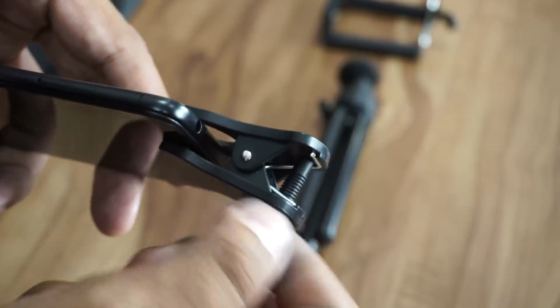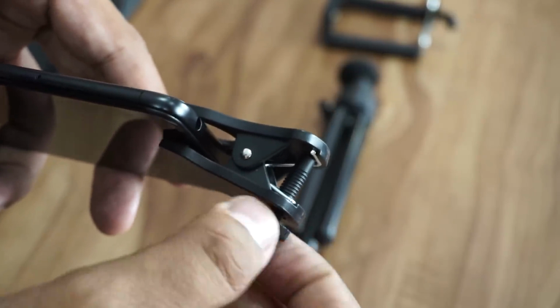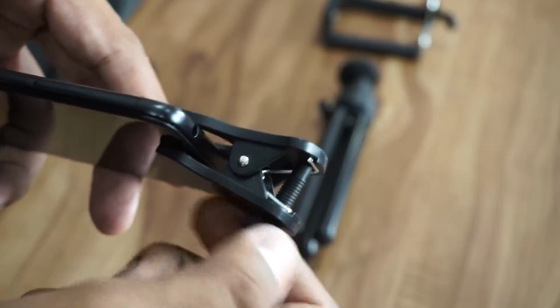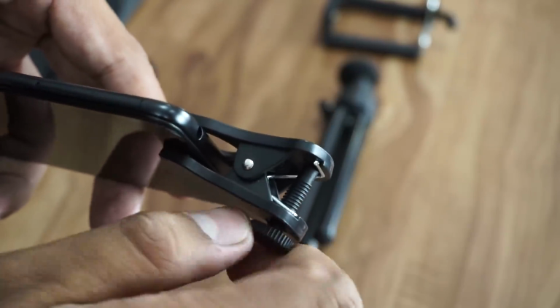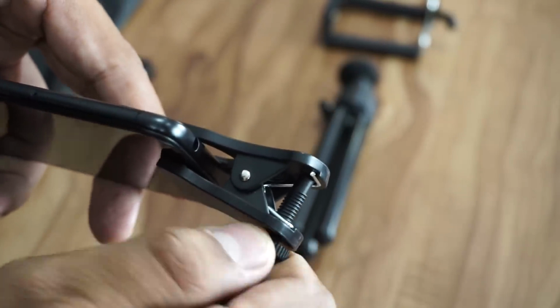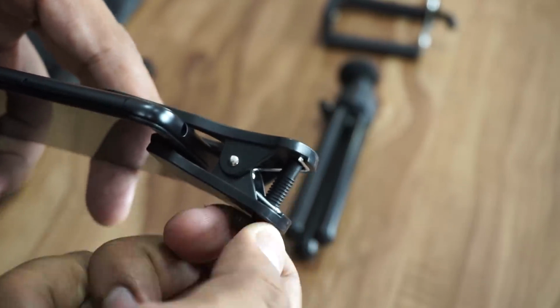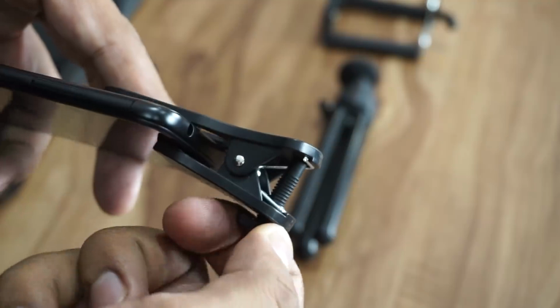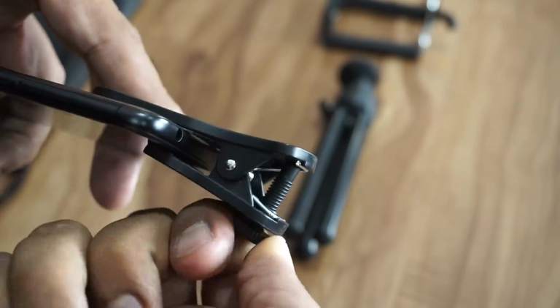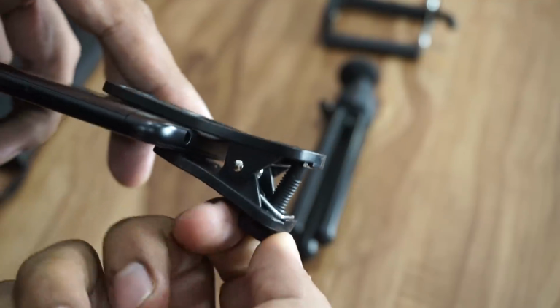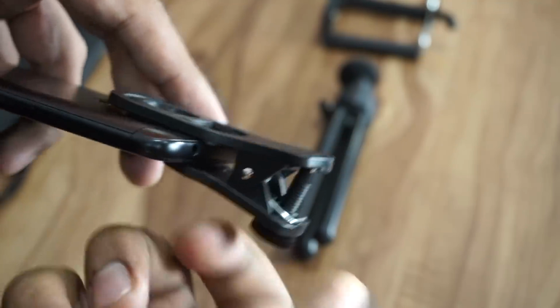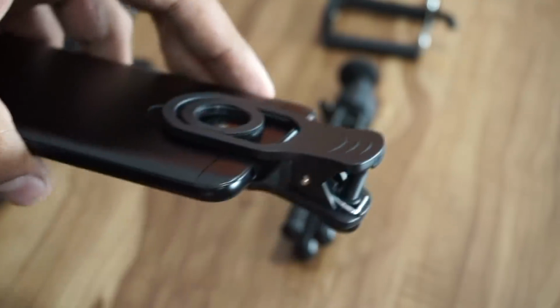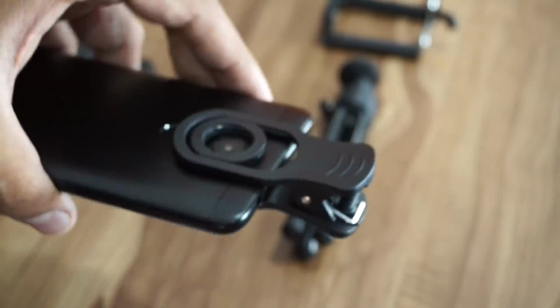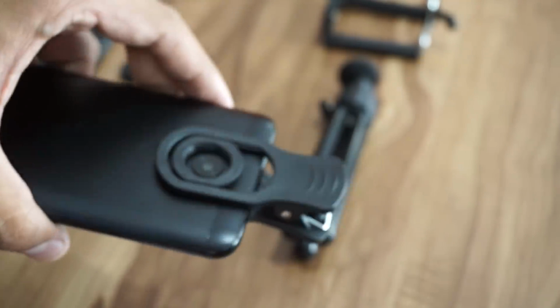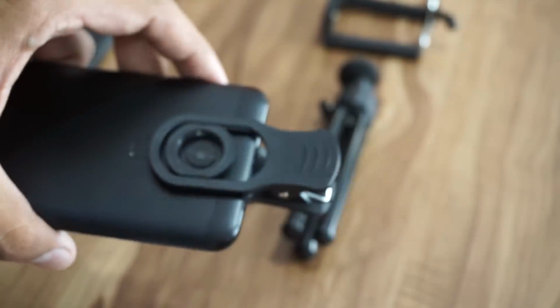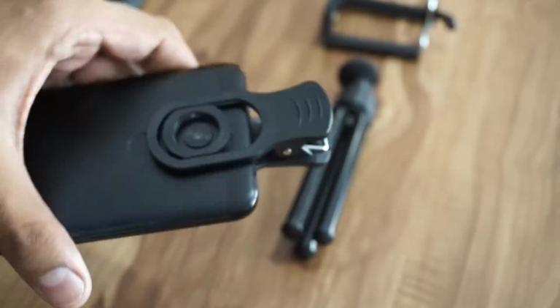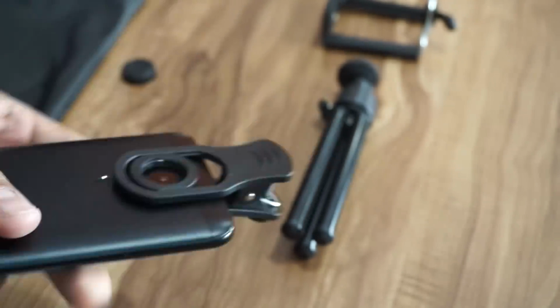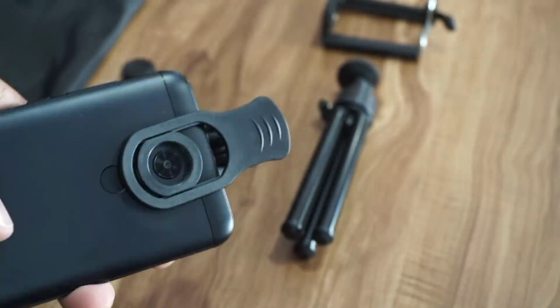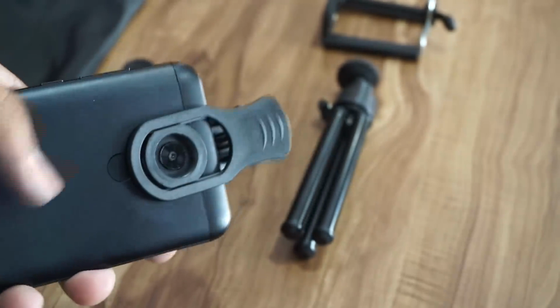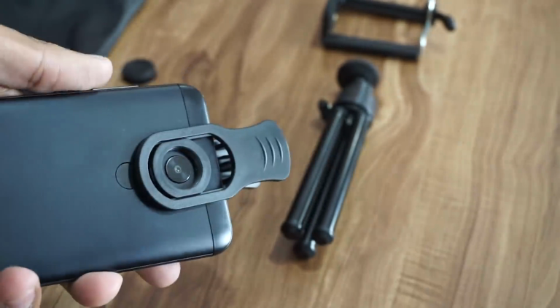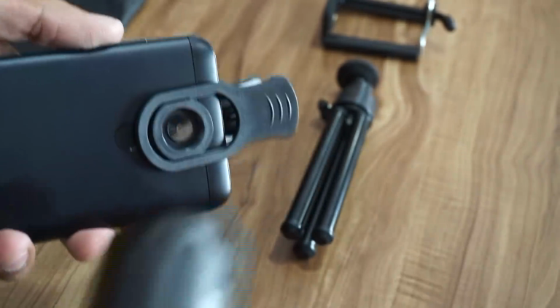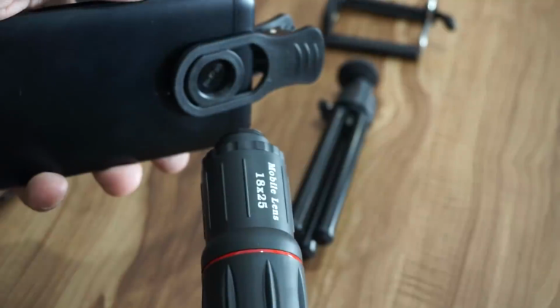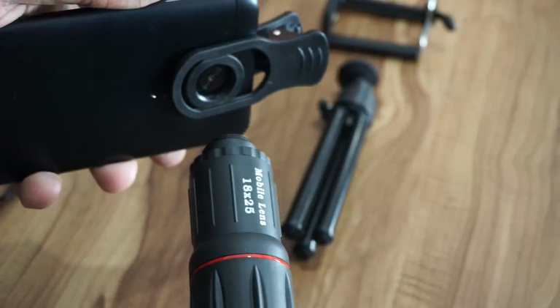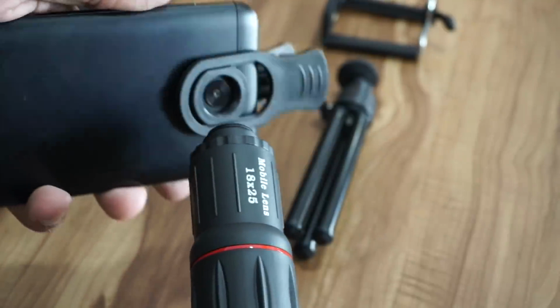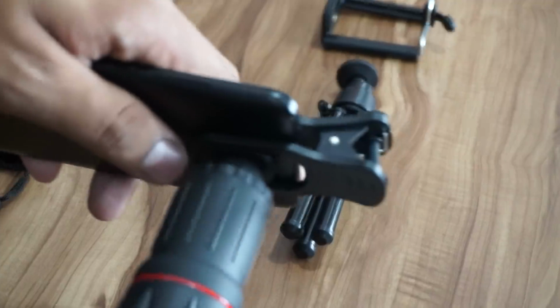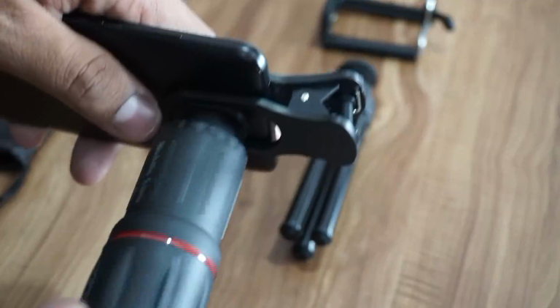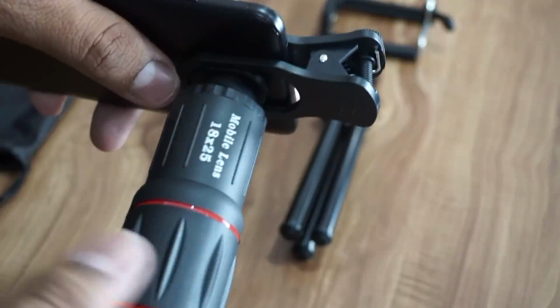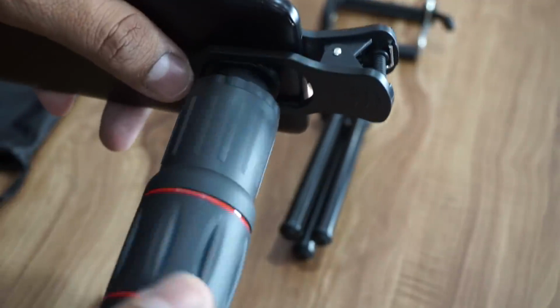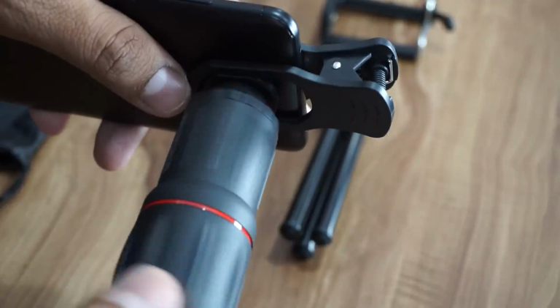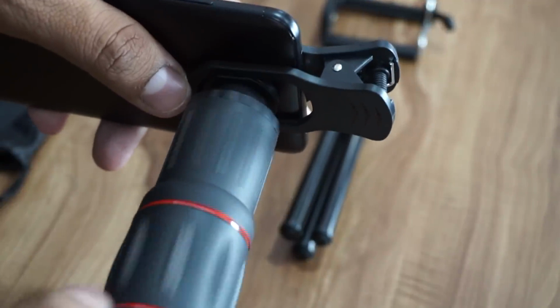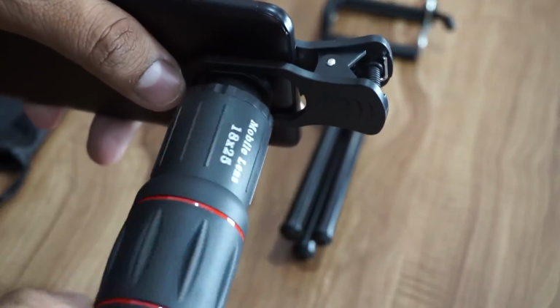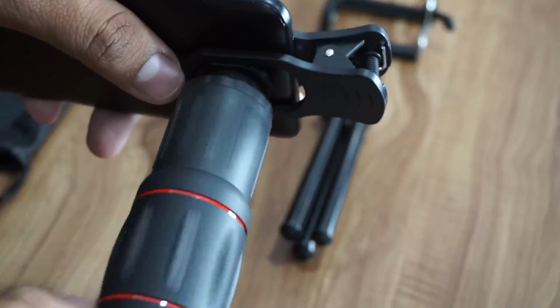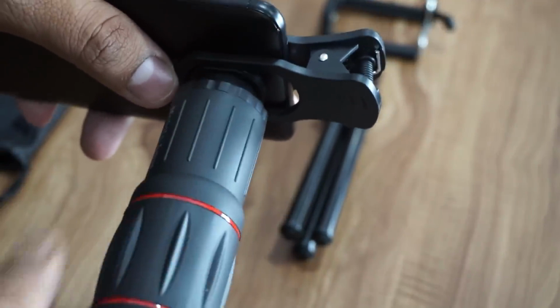After that, it's easy to just place the lens on the clip because you just have to screw it onto the exact place where the clip is placed. Once you've clipped it, you just have to place it on the tripod itself.